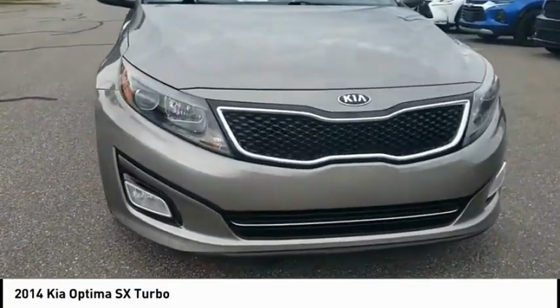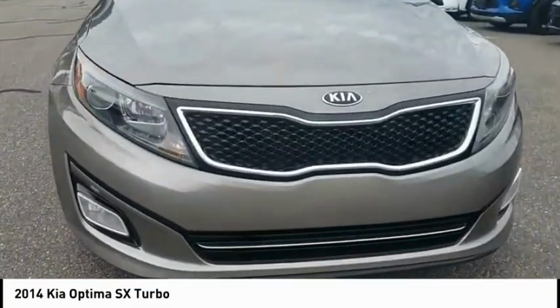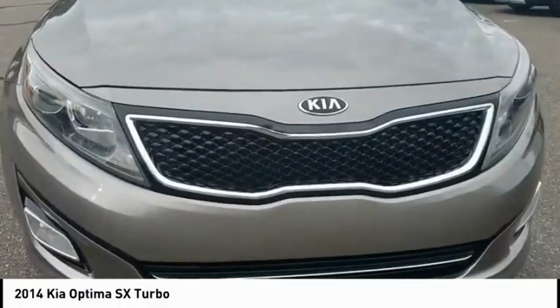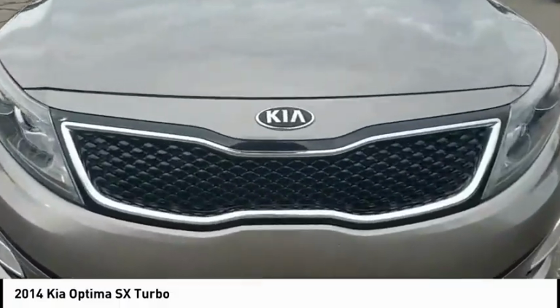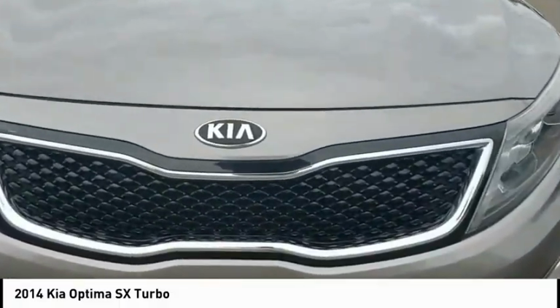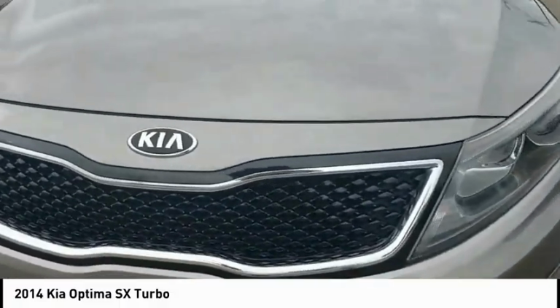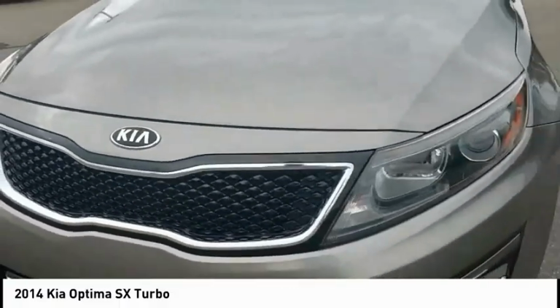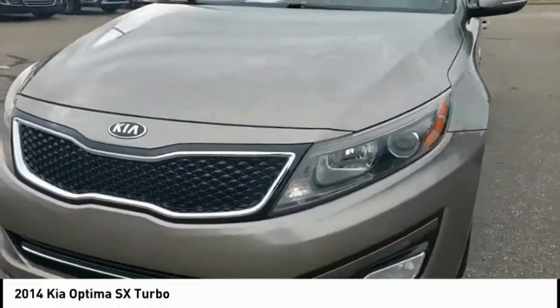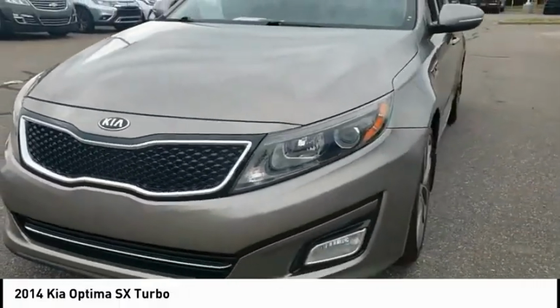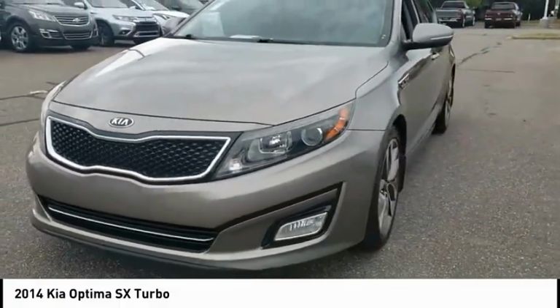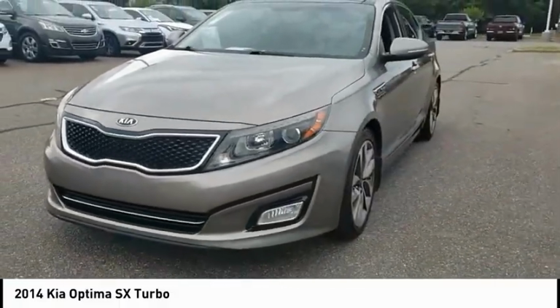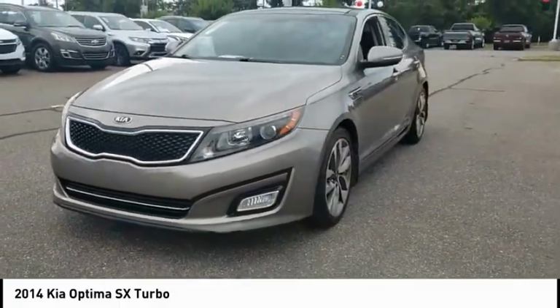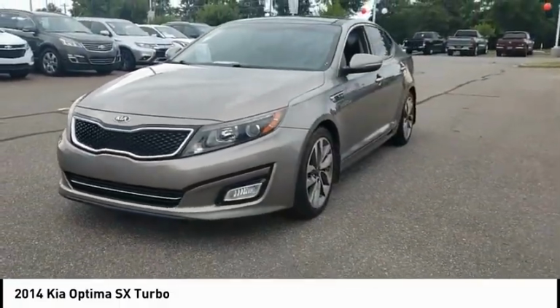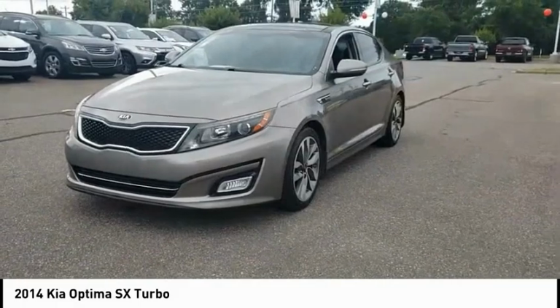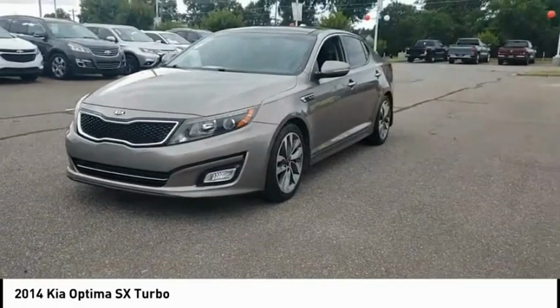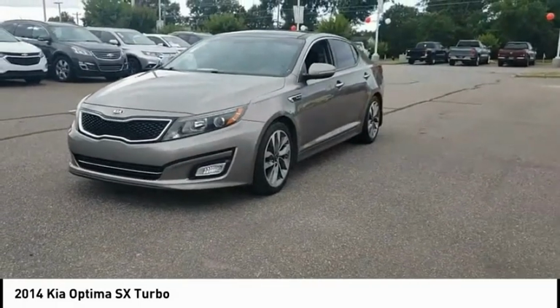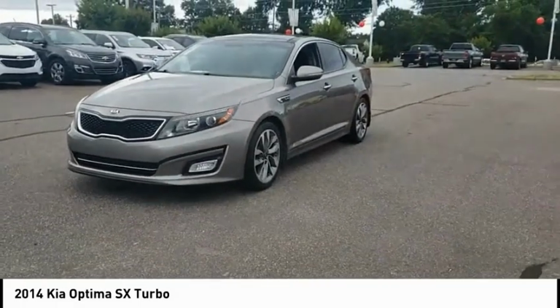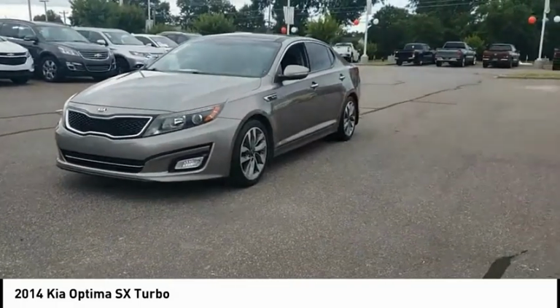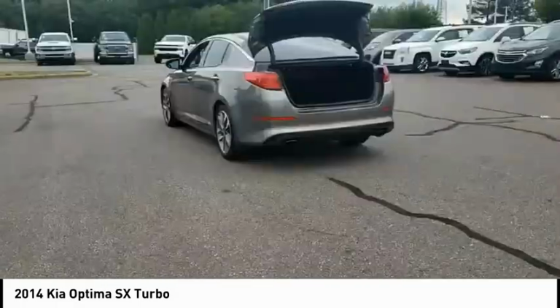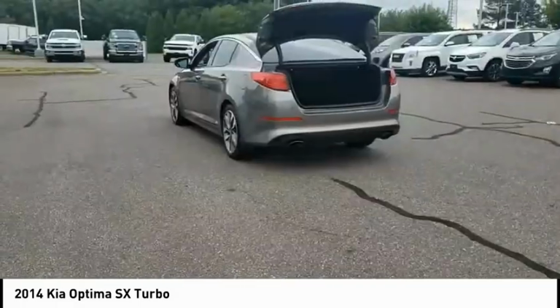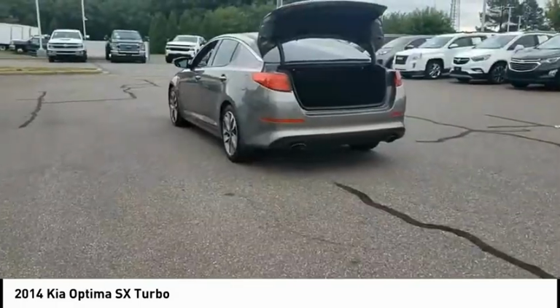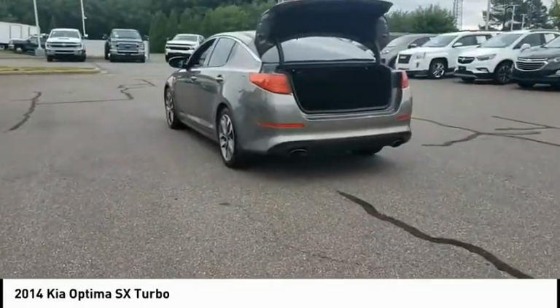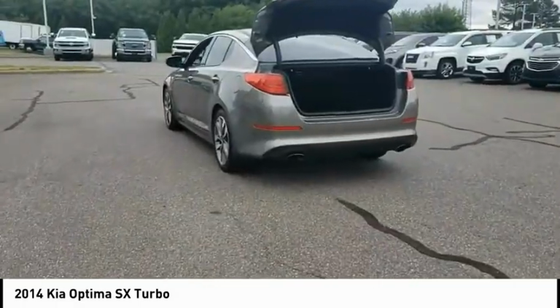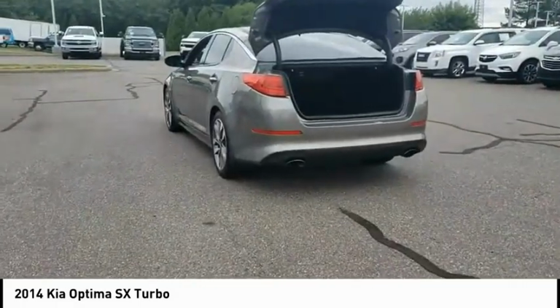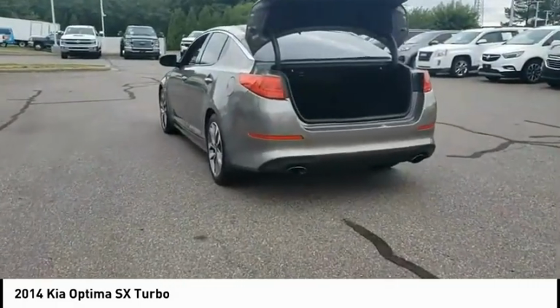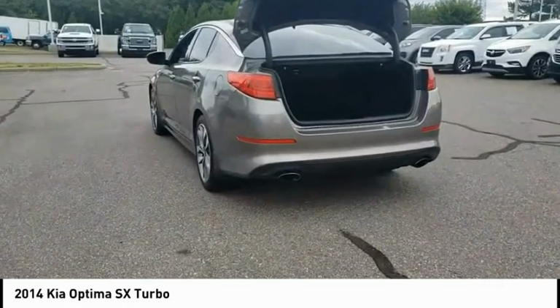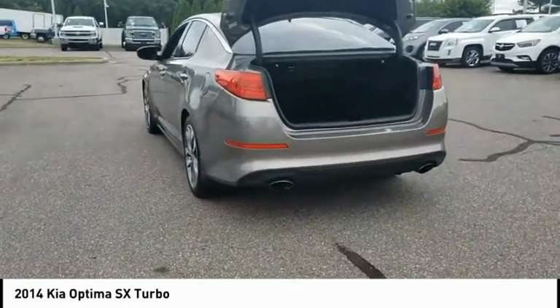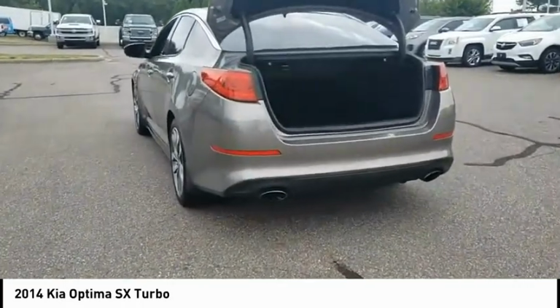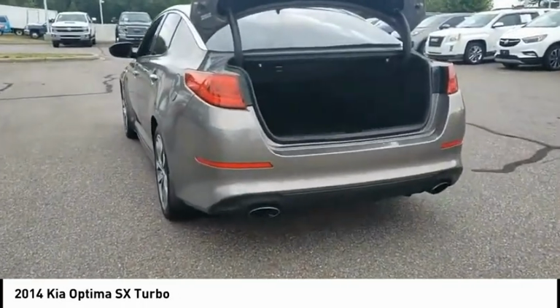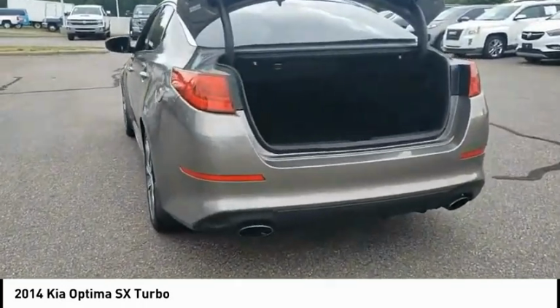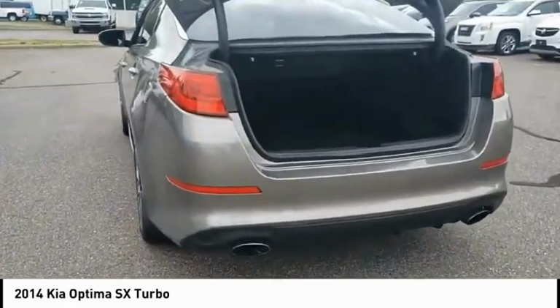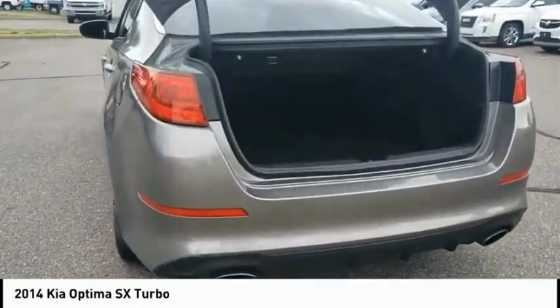The Optima also features engine management systems like direct injection and turbo charging, which enhance performance without sacrificing fuel efficiency. Its smooth flowing lines speak of grace and style and offer a strong hint of European luxury.